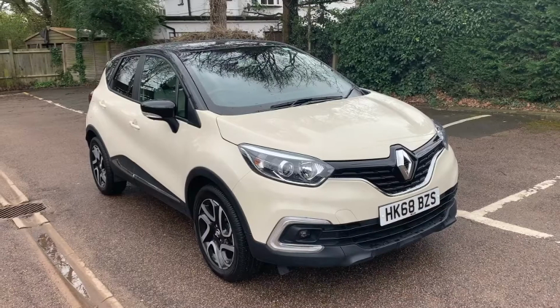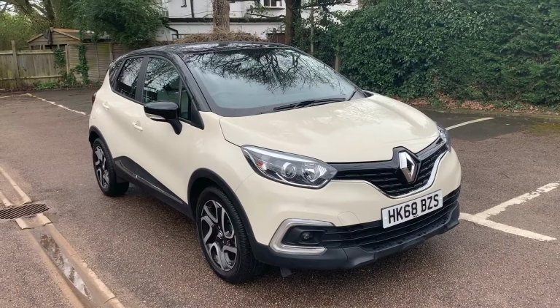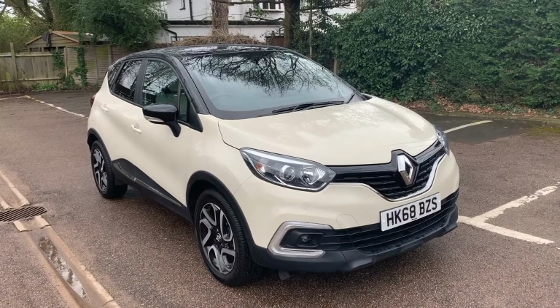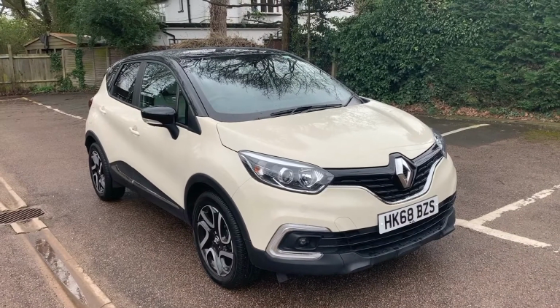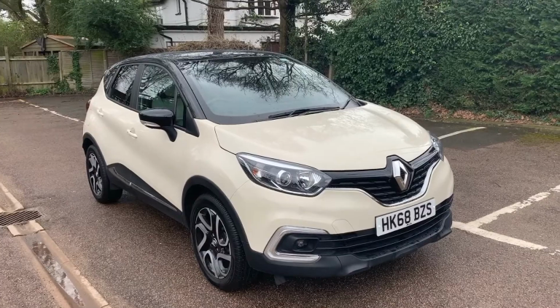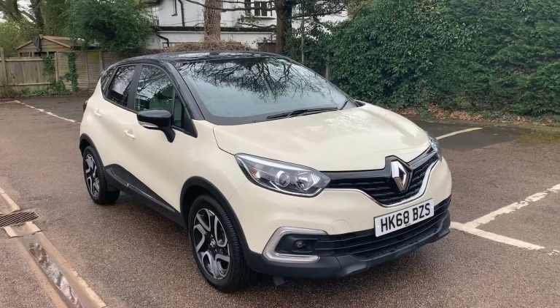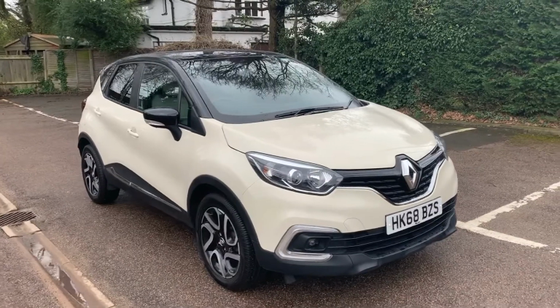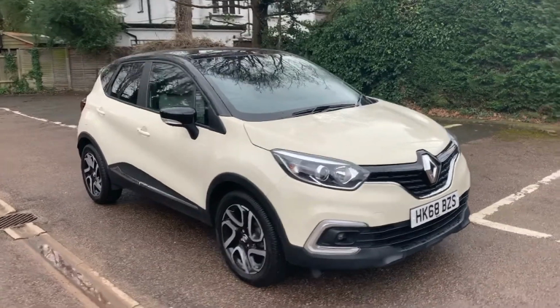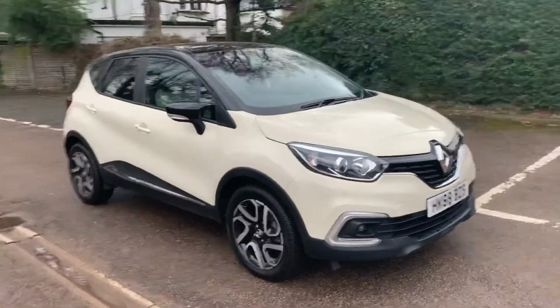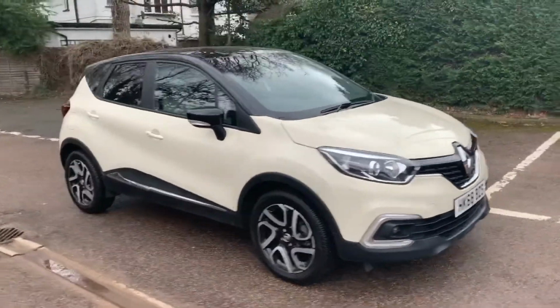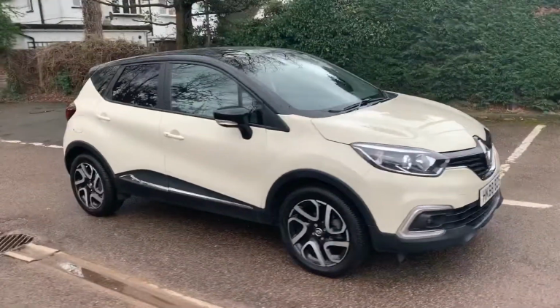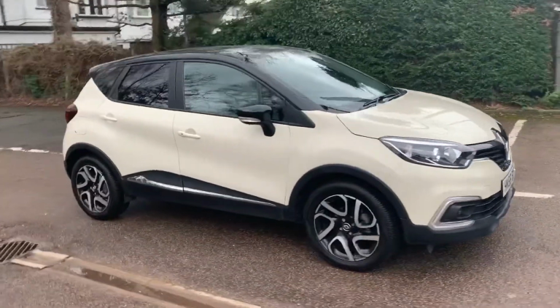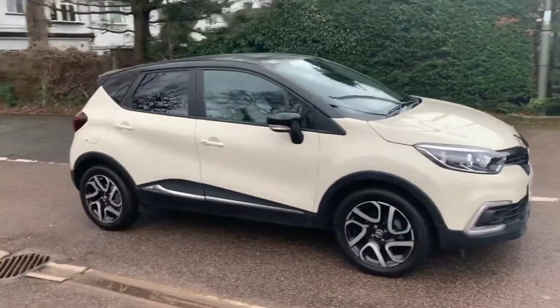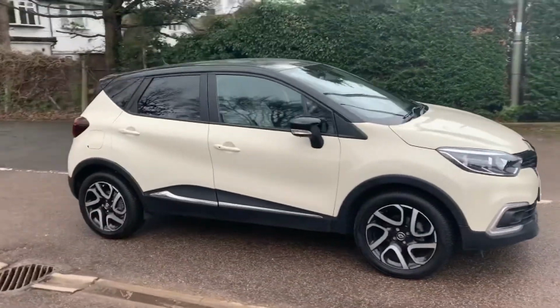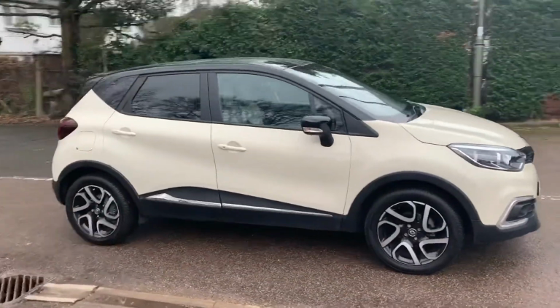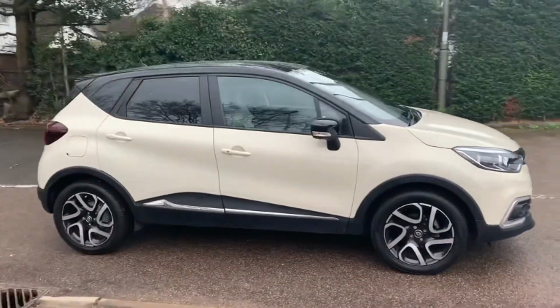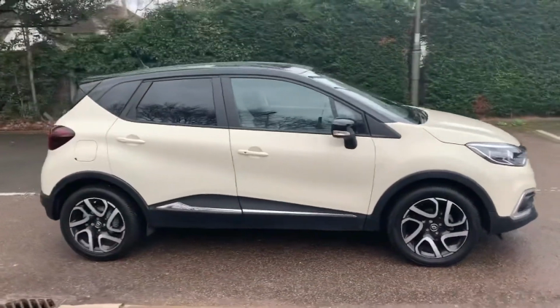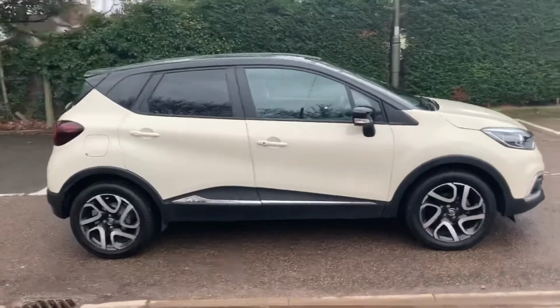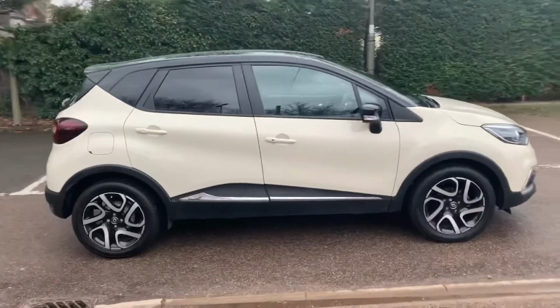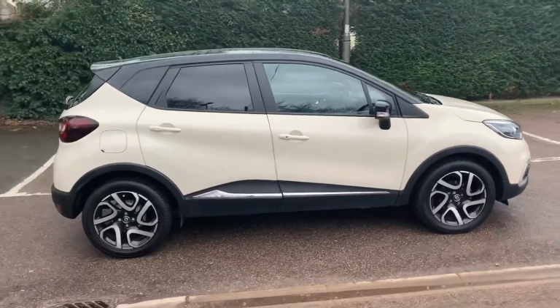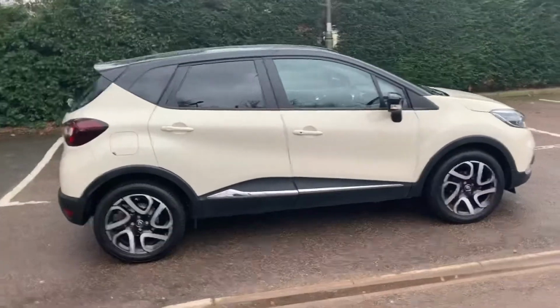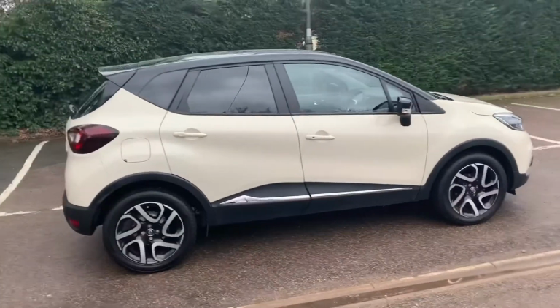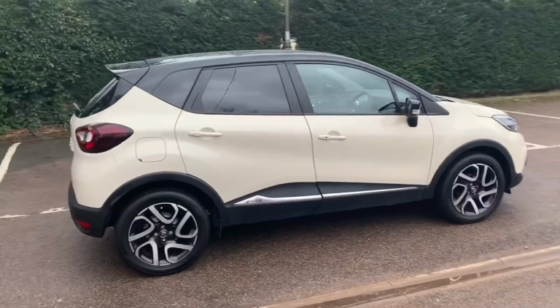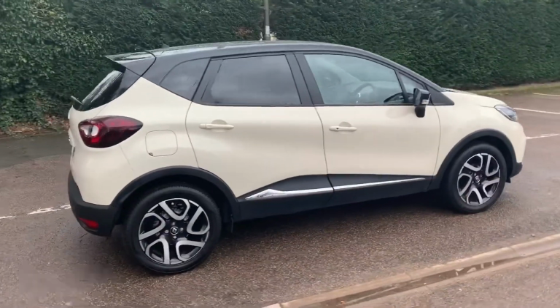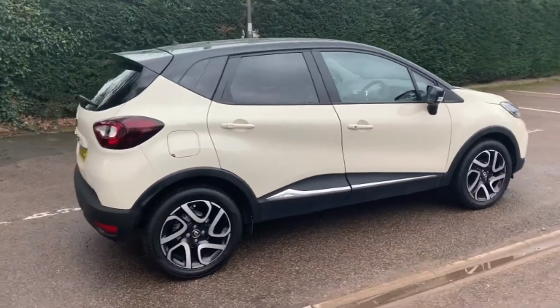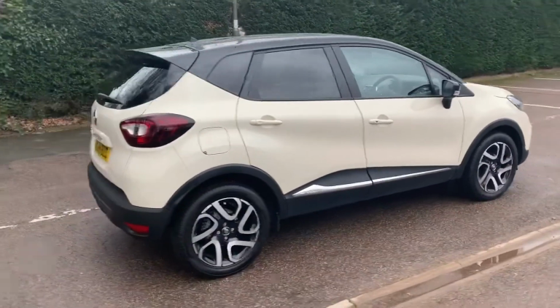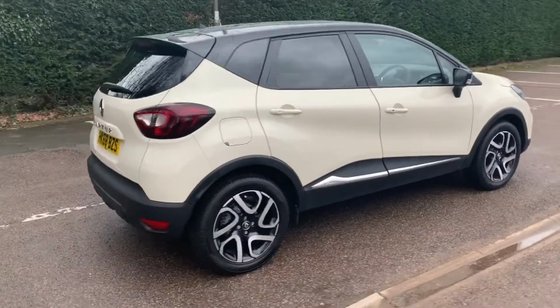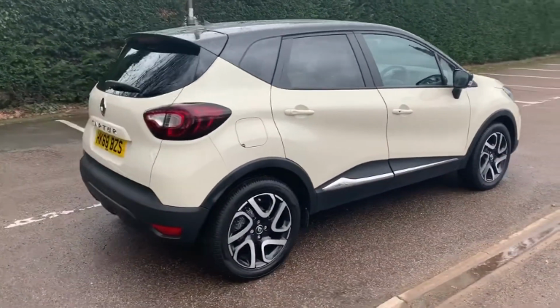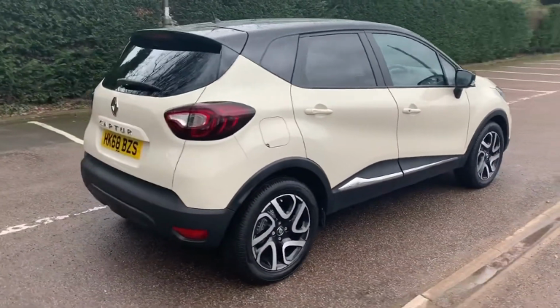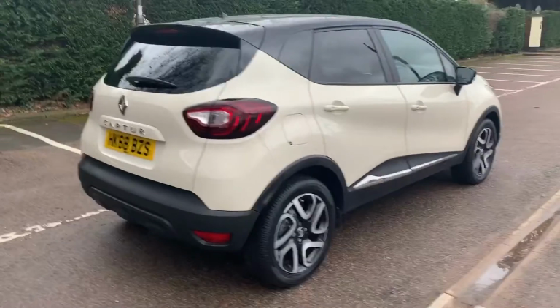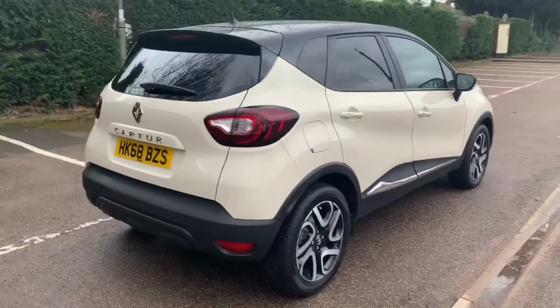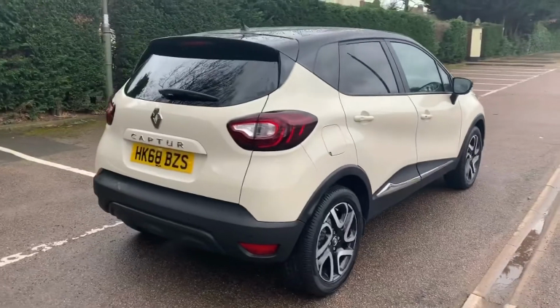Here we have the Renault Captur on a 68 plate. I'm going to start off by showing you around the outside of the car and then we'll hop in and run through some controls on the inside. From the outside you can see it's a five-door car with alloy wheels and tinted windows. Let's start off inside the boot.